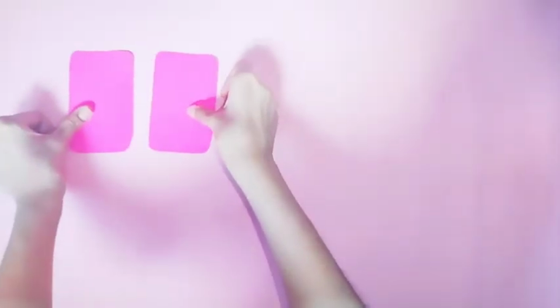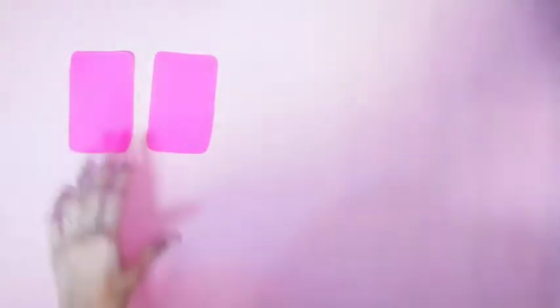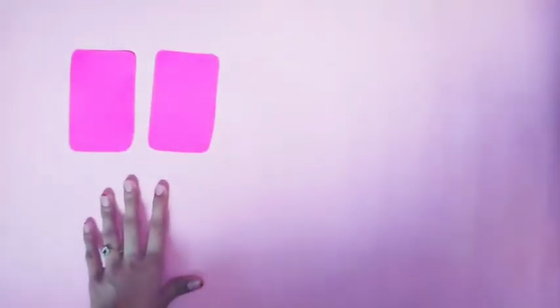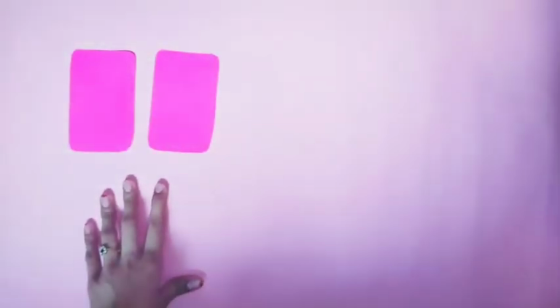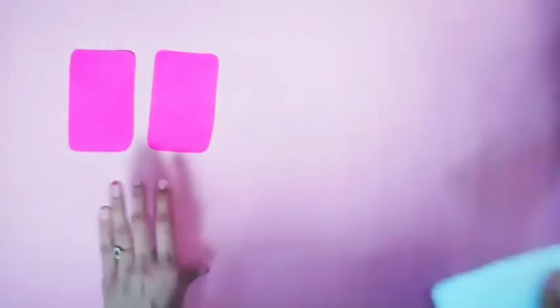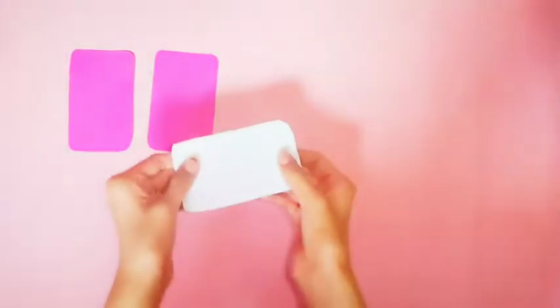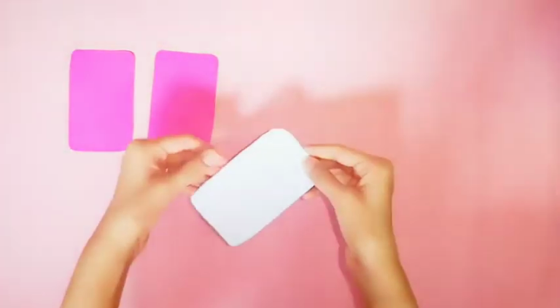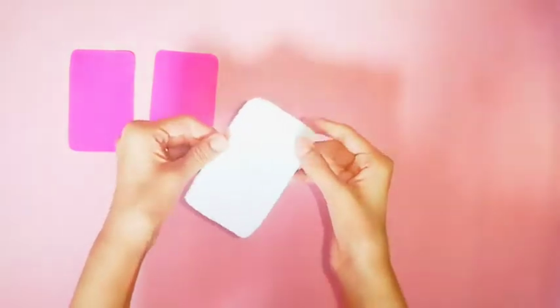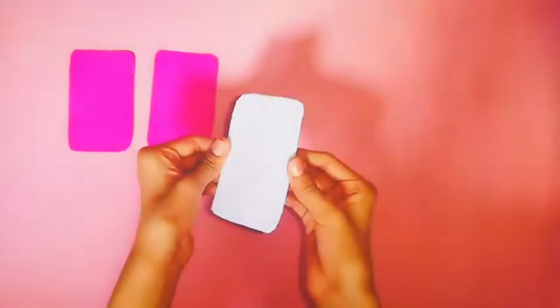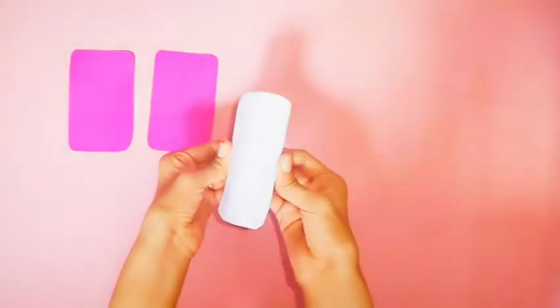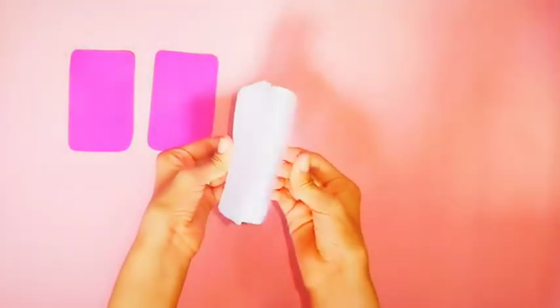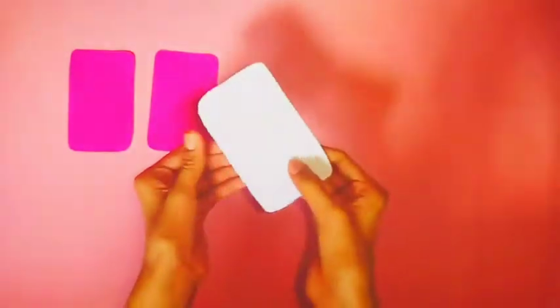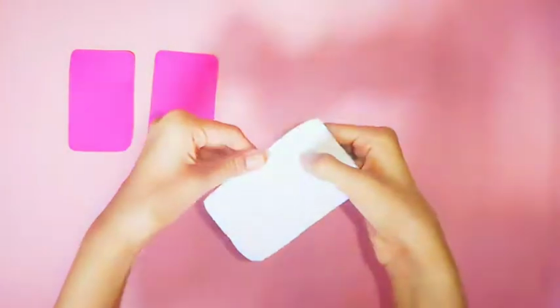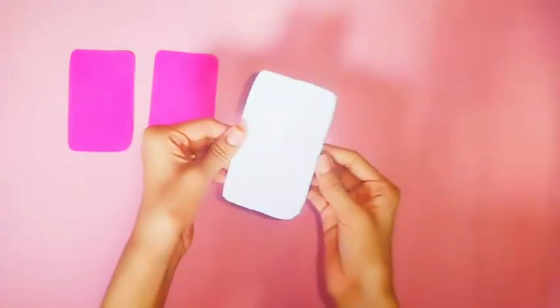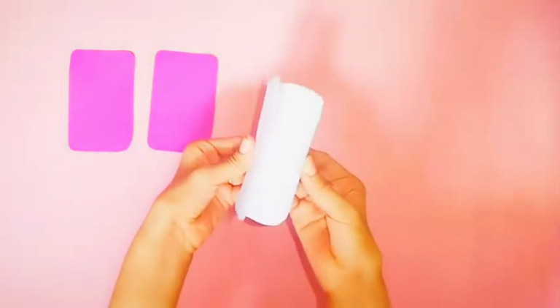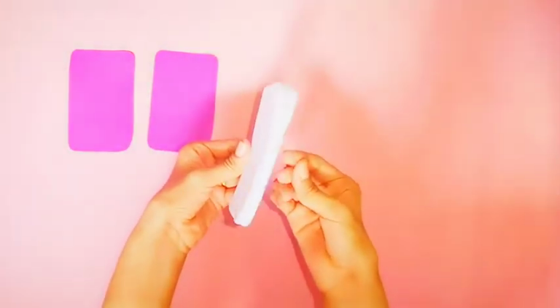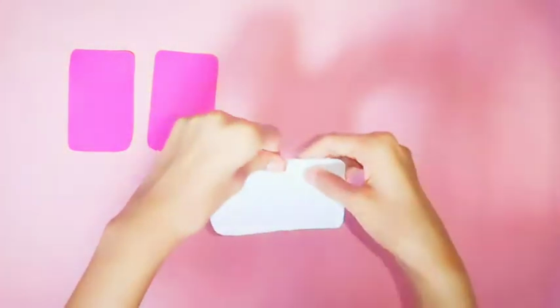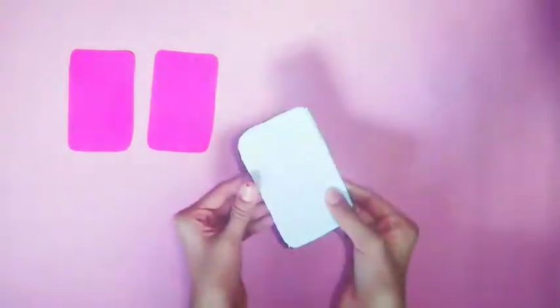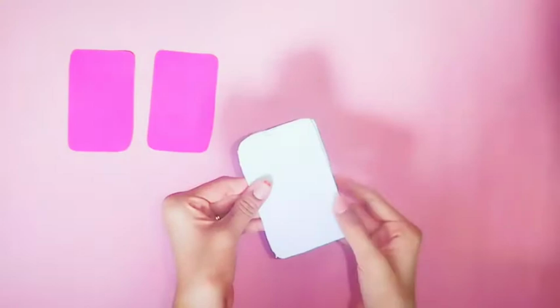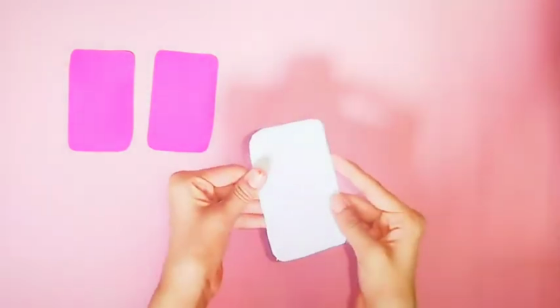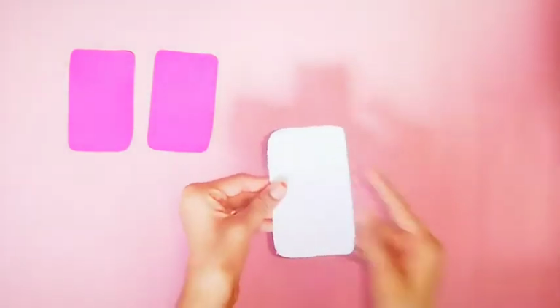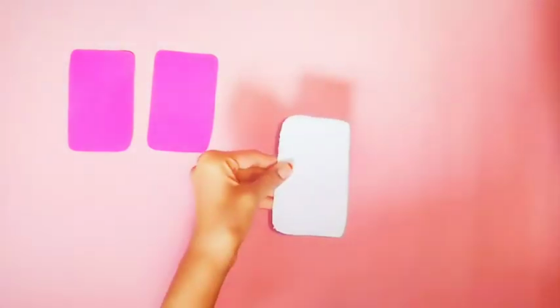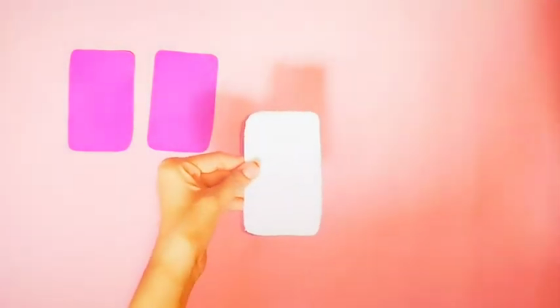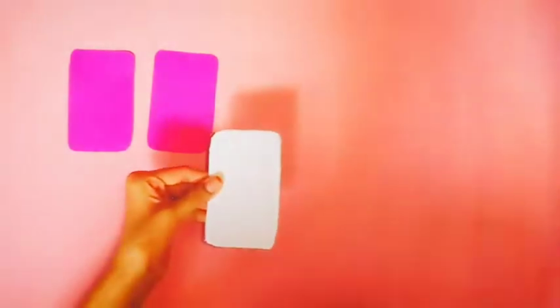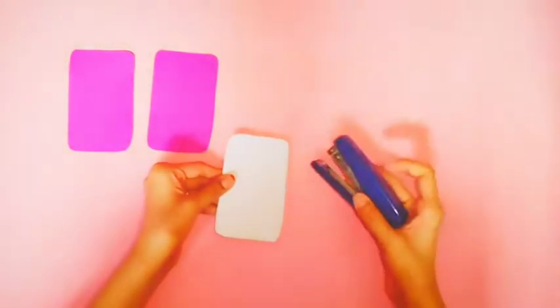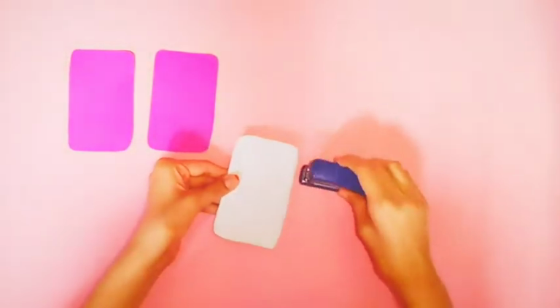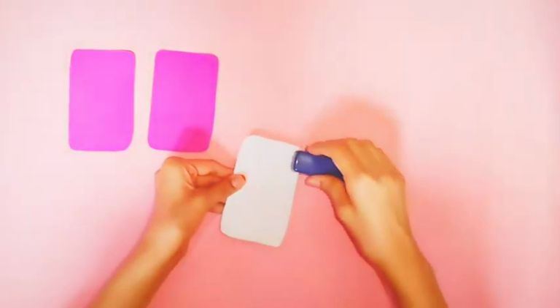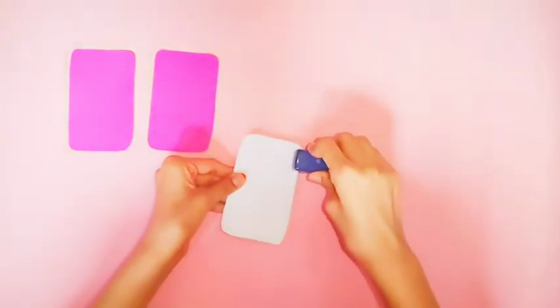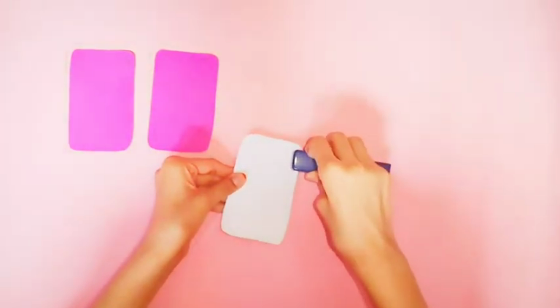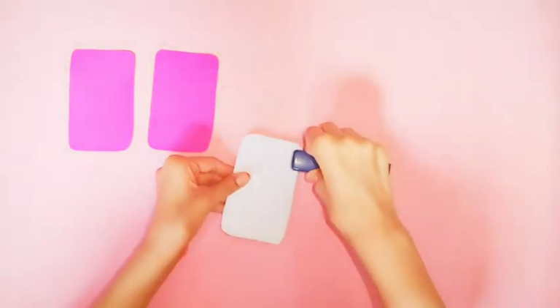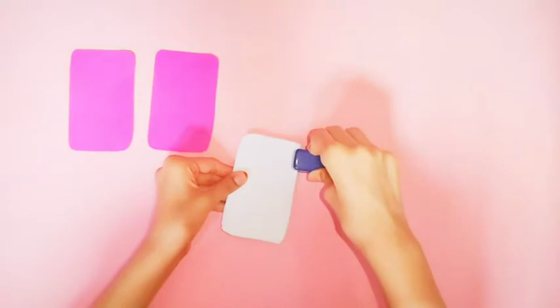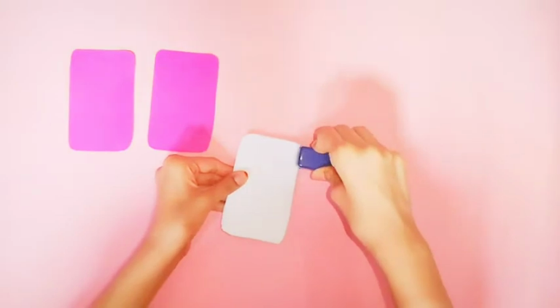I am going to show you a pink color. I am going to show you a book on the A4 sheet. I am going to show you a shape, a rectangle, and a stapler.